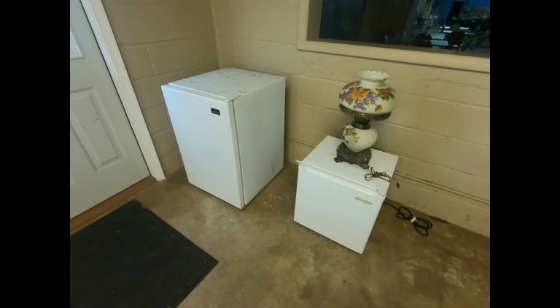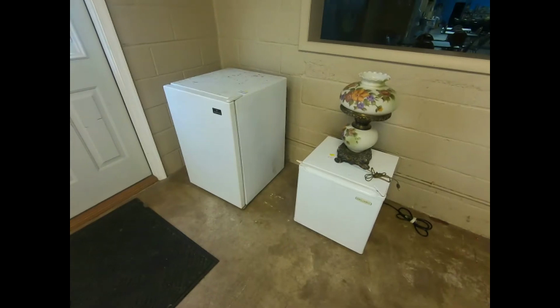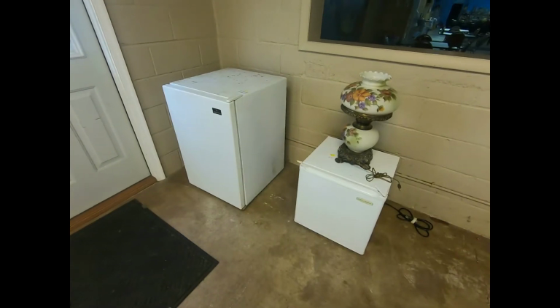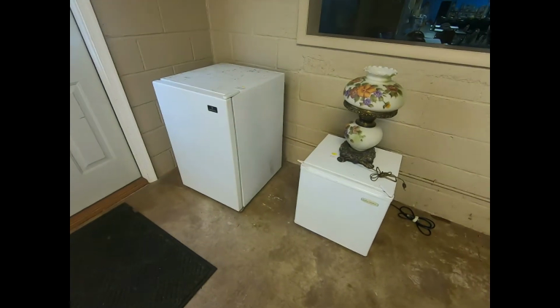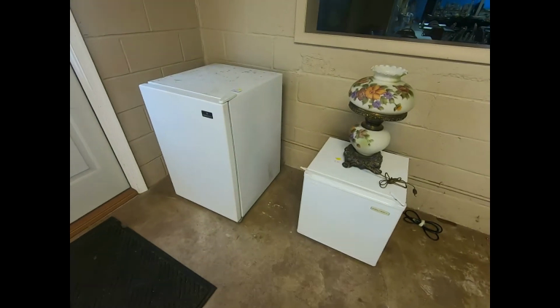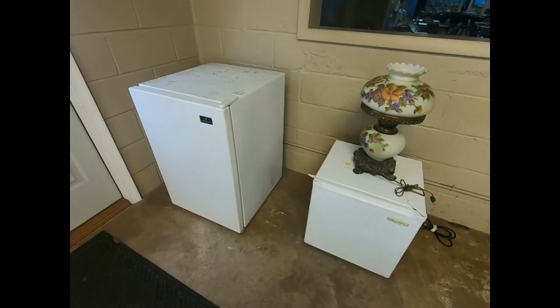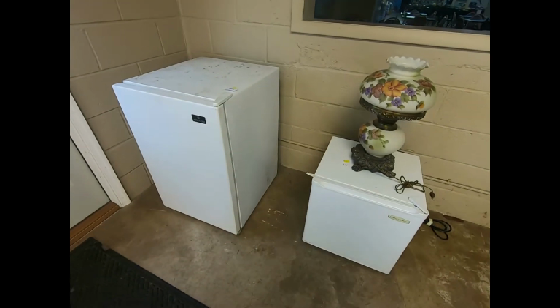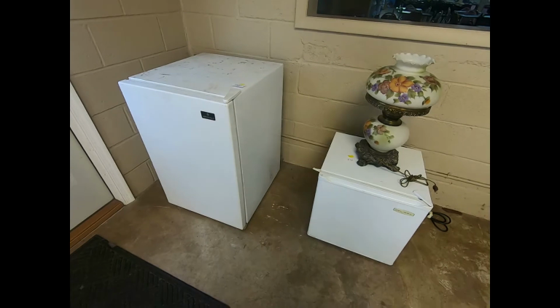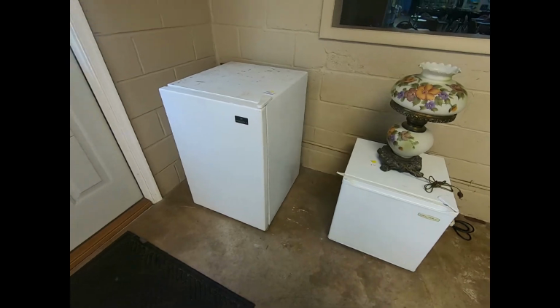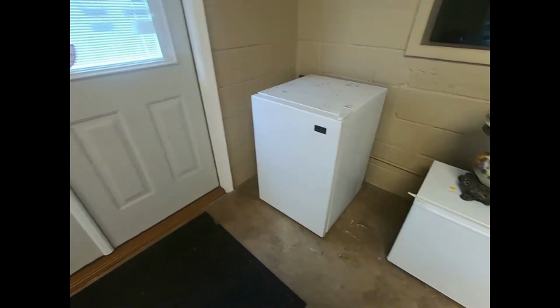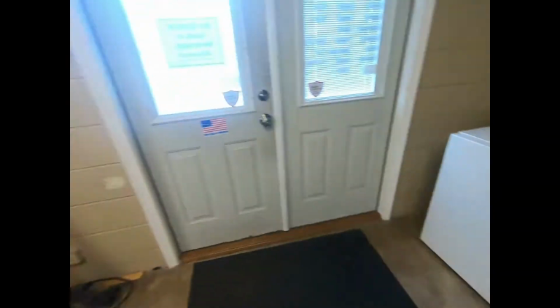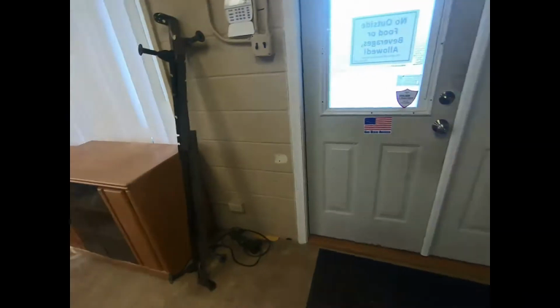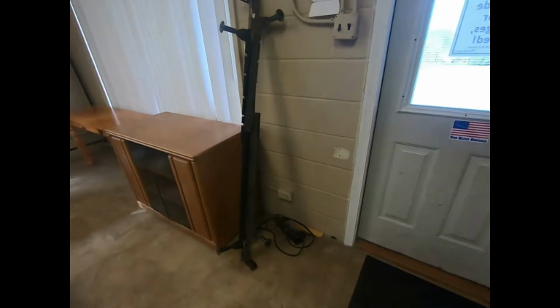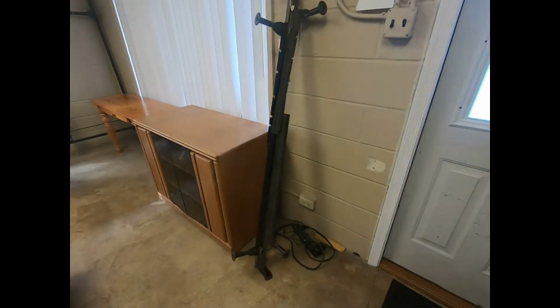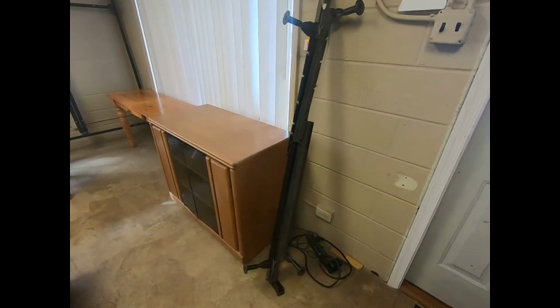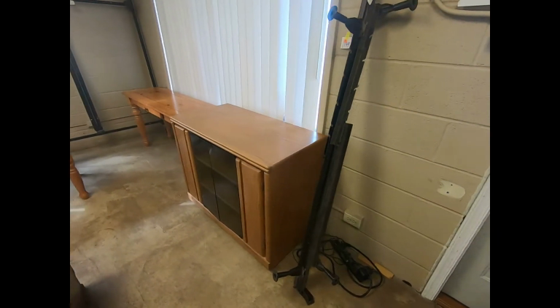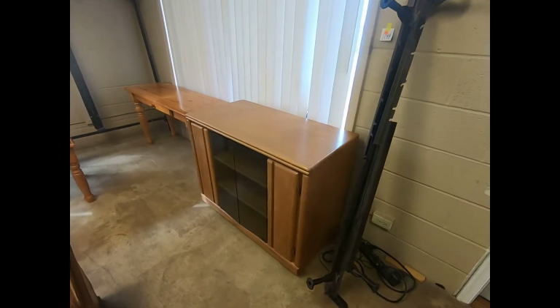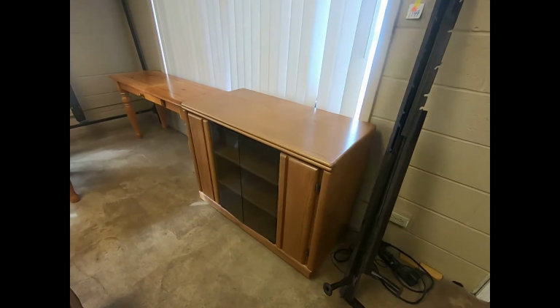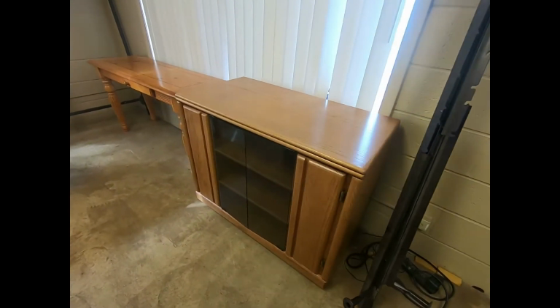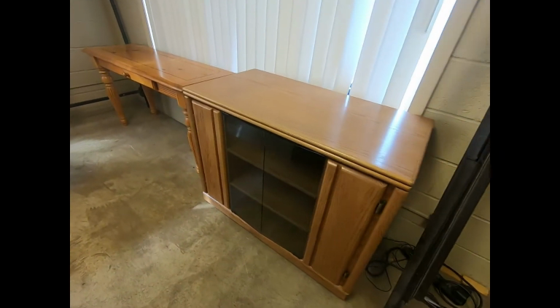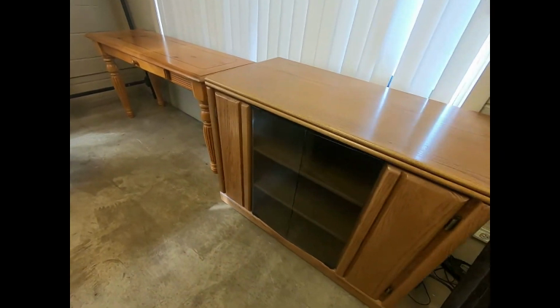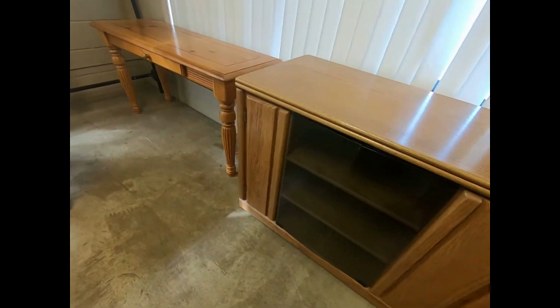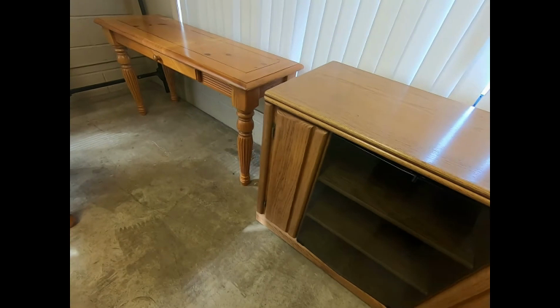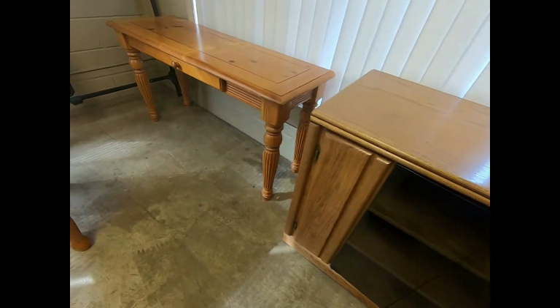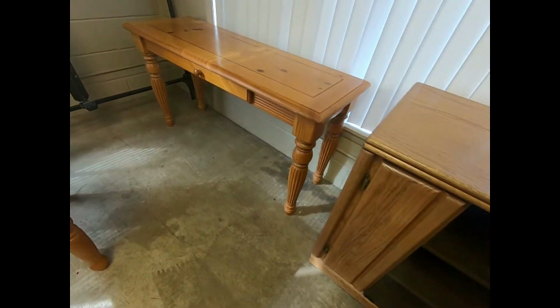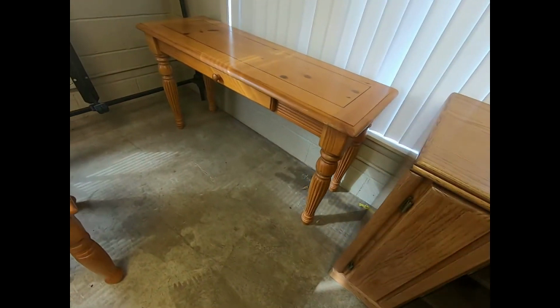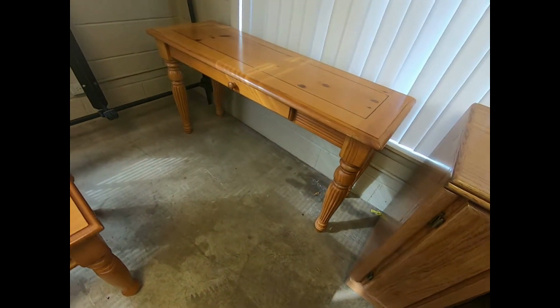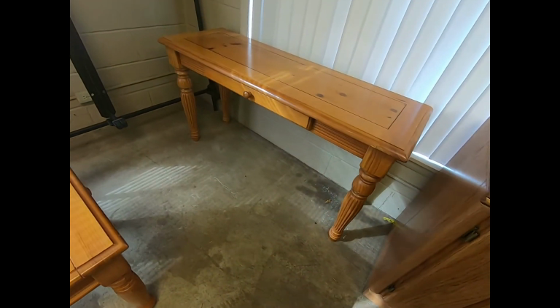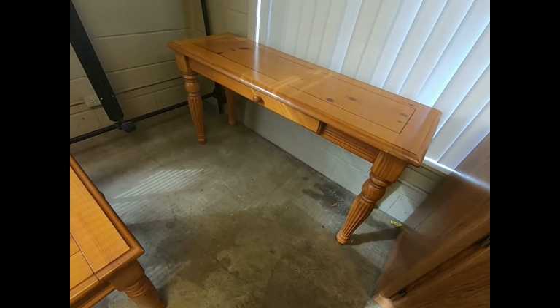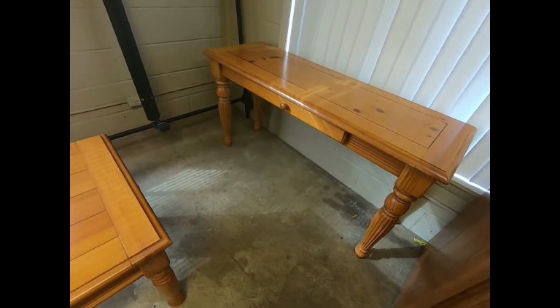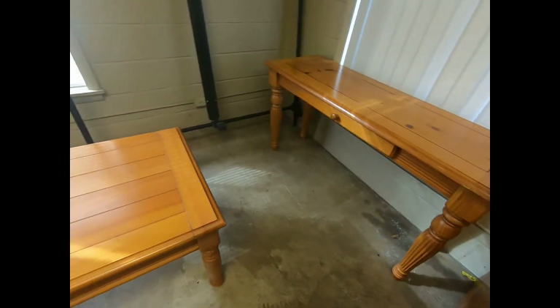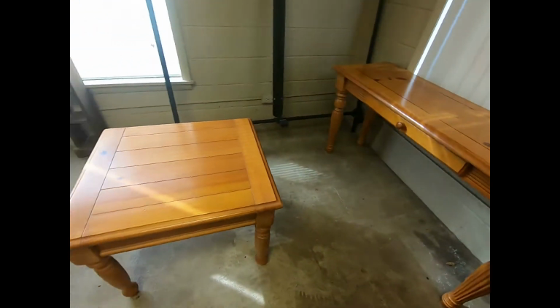Good morning, everyone. I am here at the Mount Royal Auction in Dover to show you a preview of what items we have available for this Friday, November 22nd.